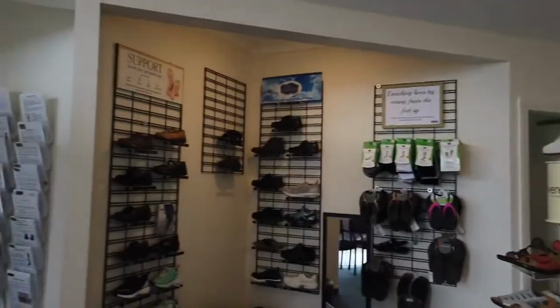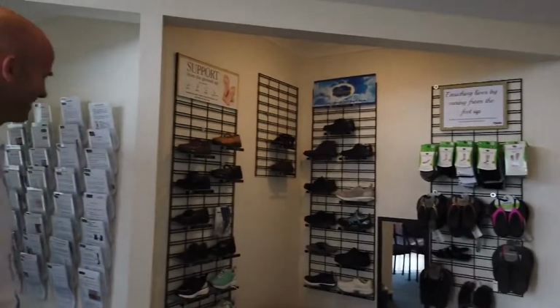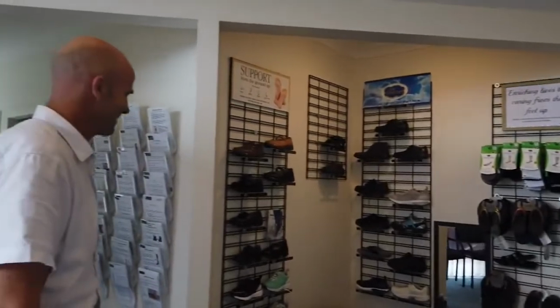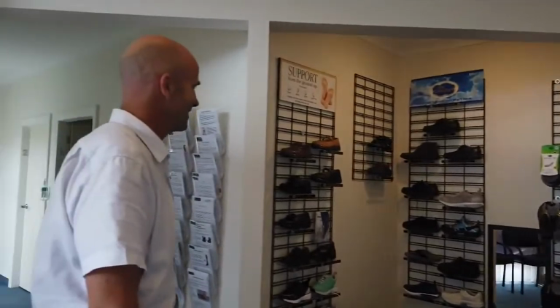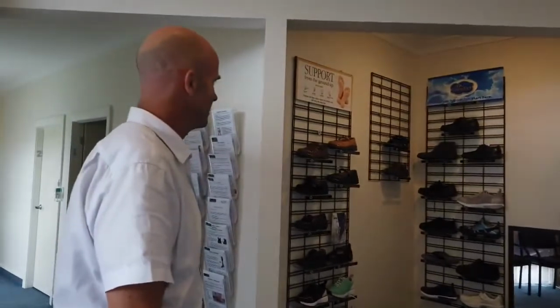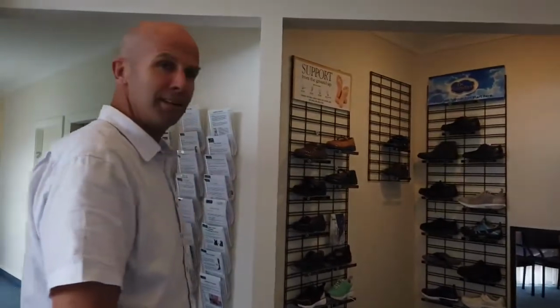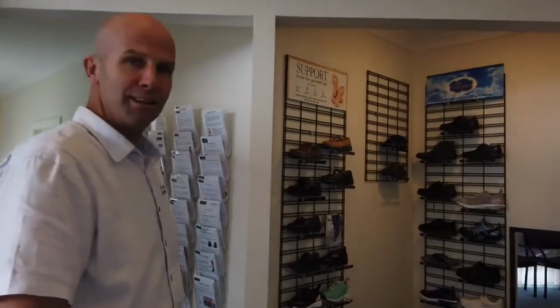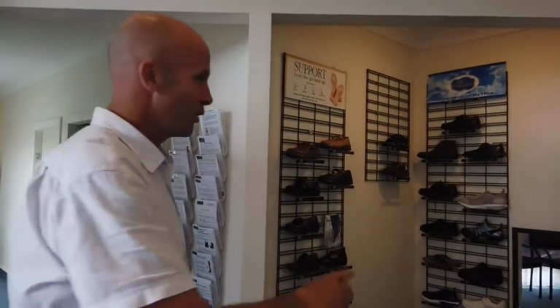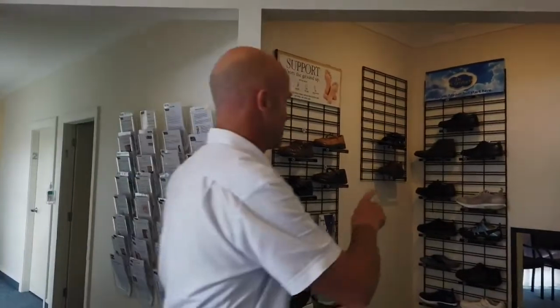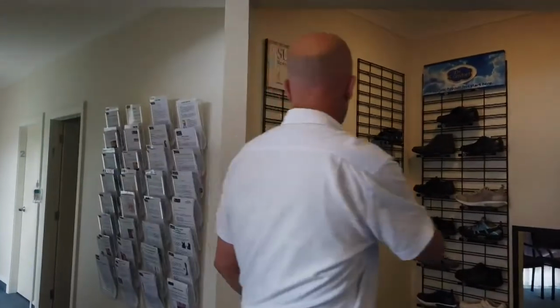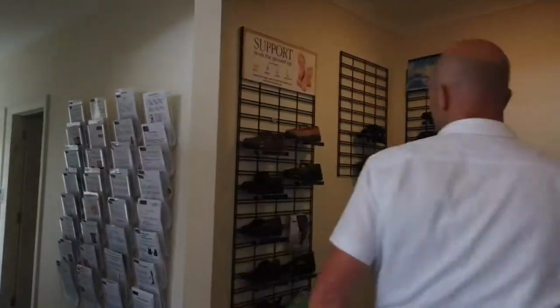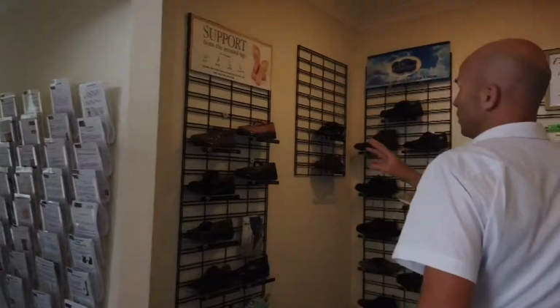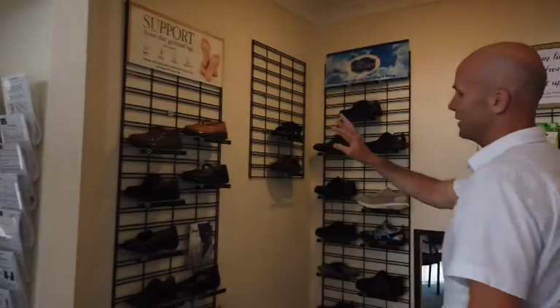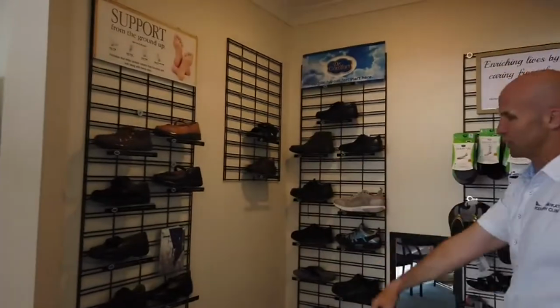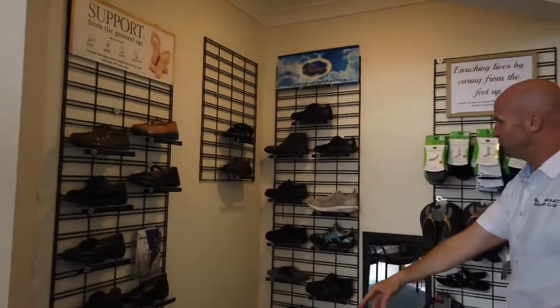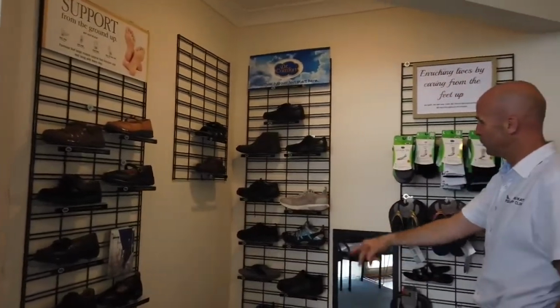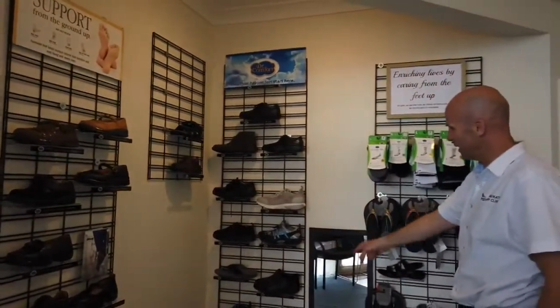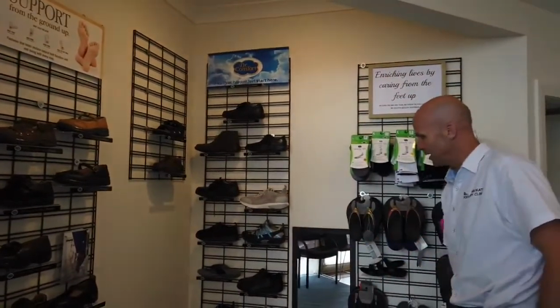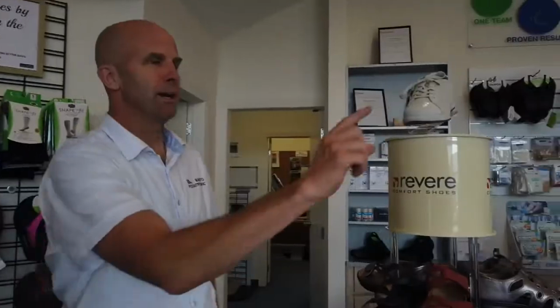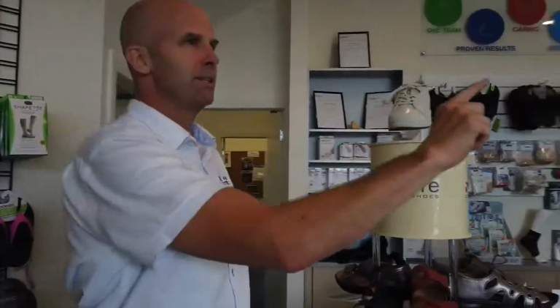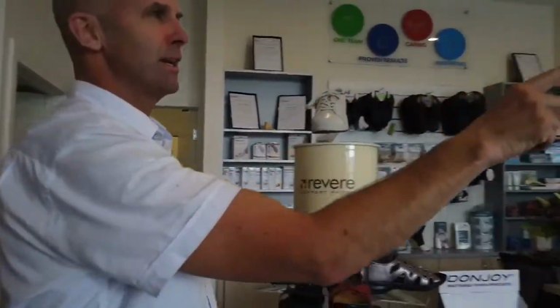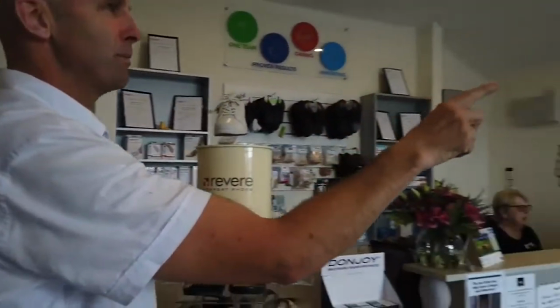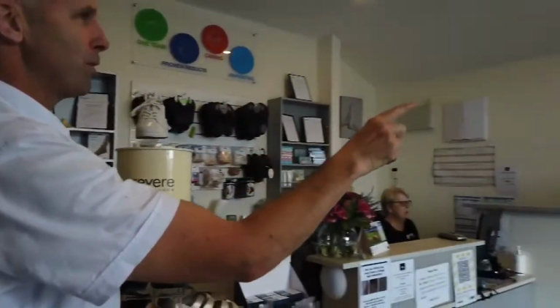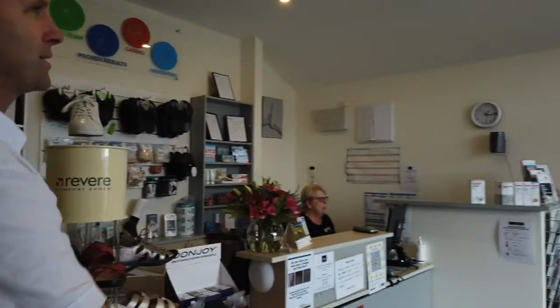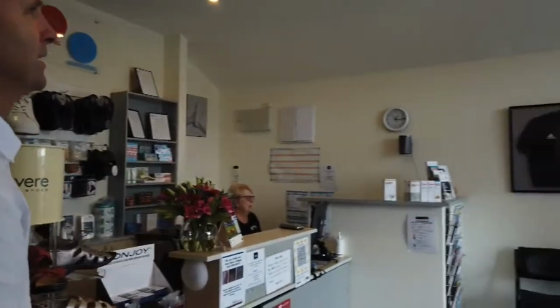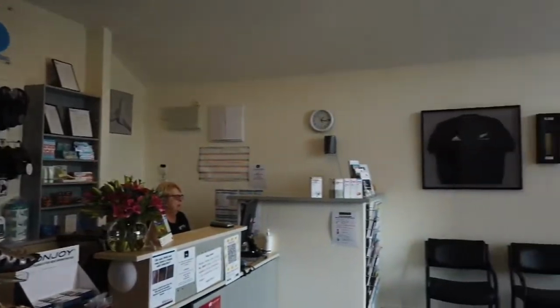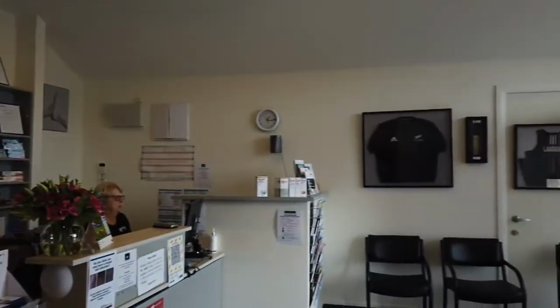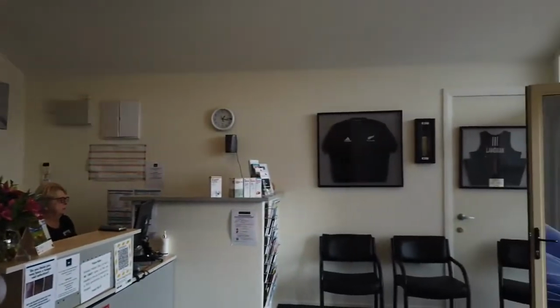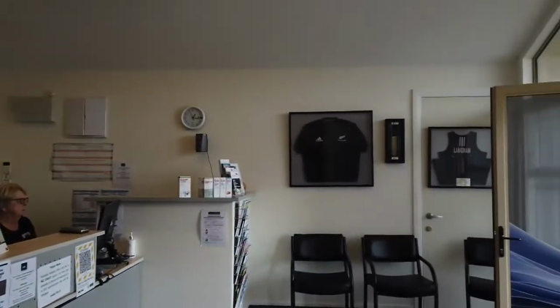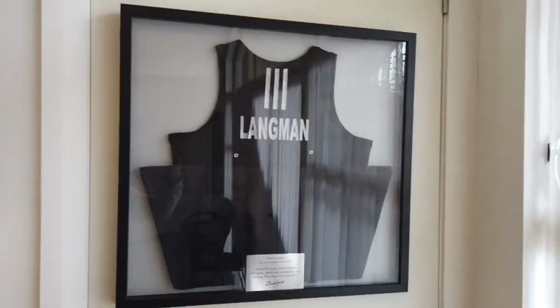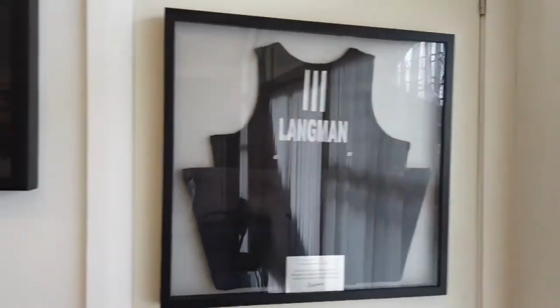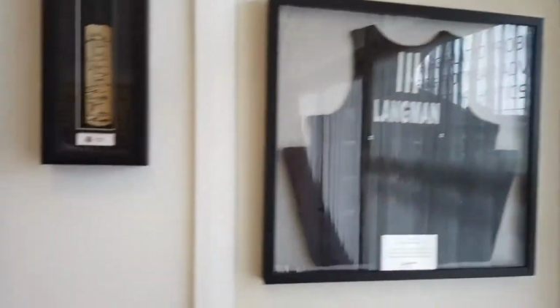We have our specialist range of orthopaedic footwear we use for our particularly challenging problem feet. Over here we have our All Blacks and sword fern jersey from some of our star clients.